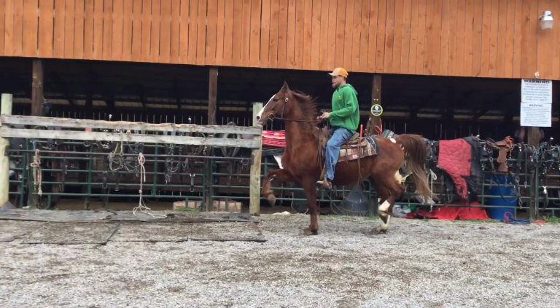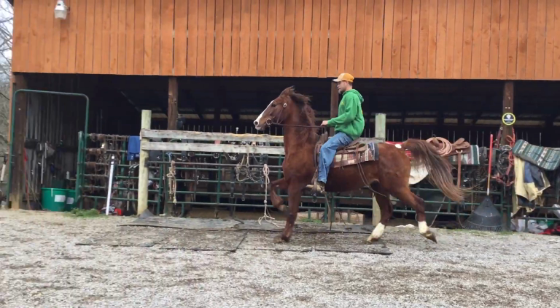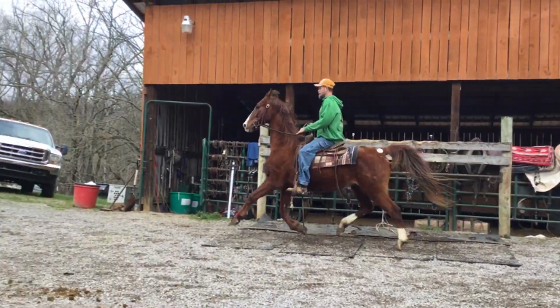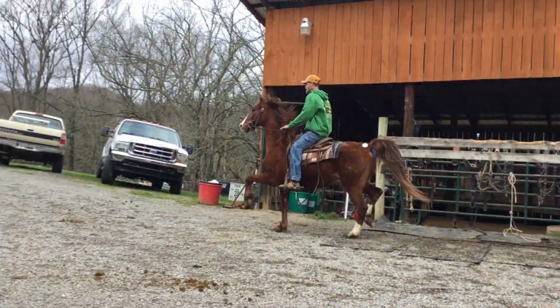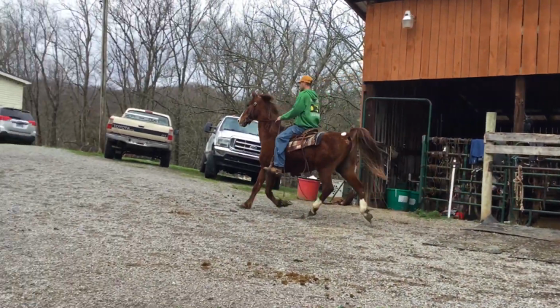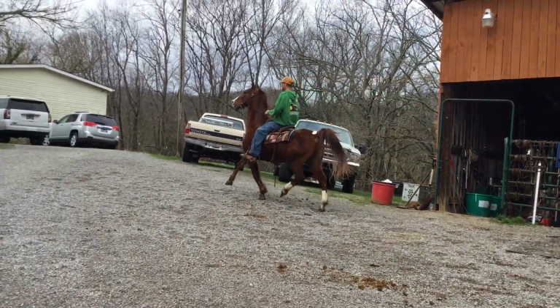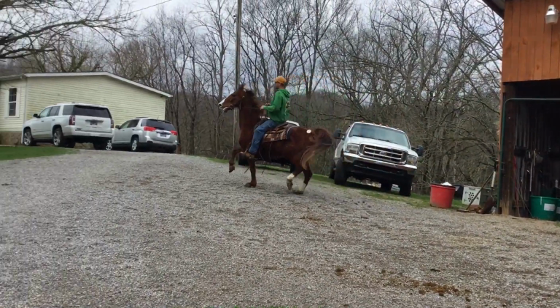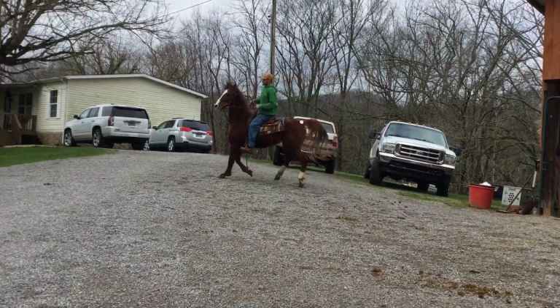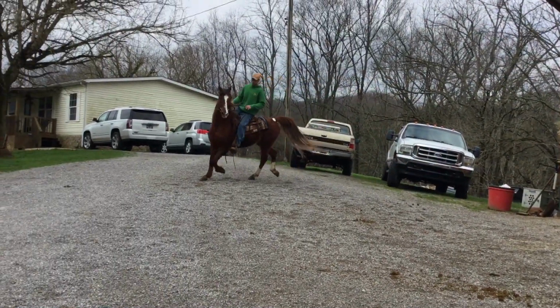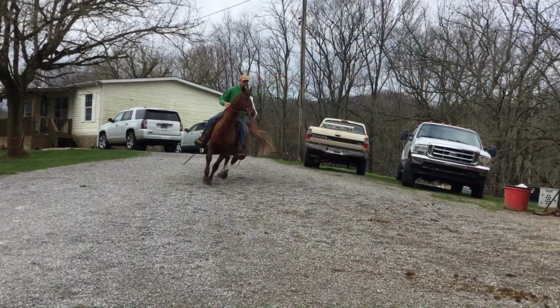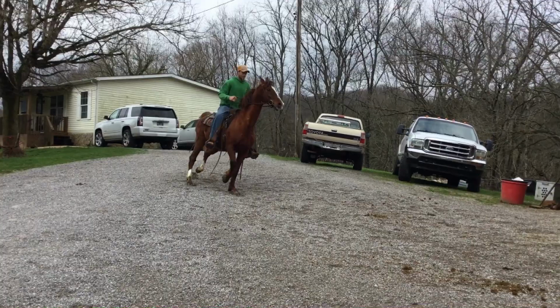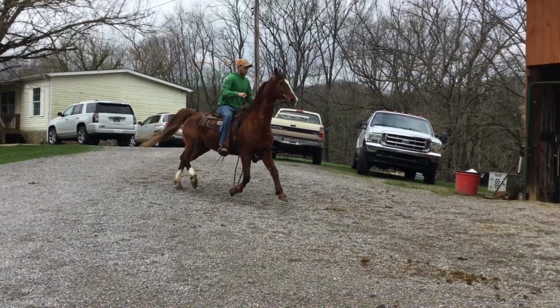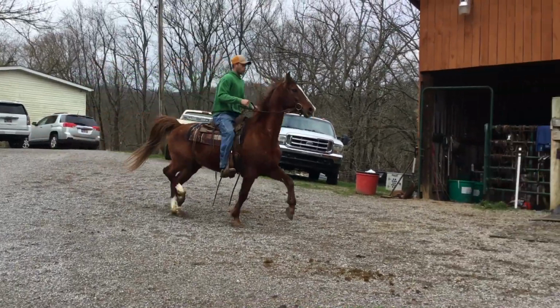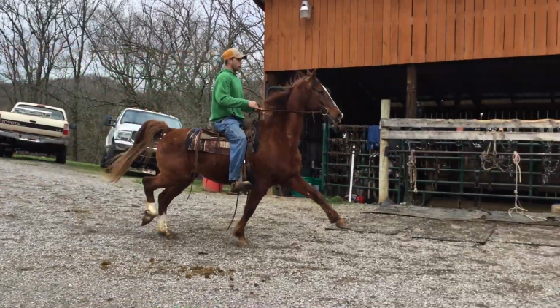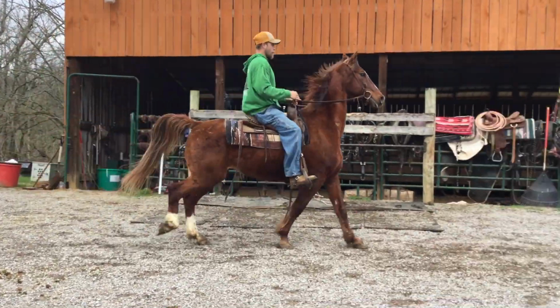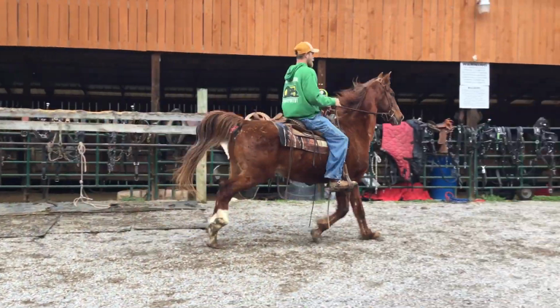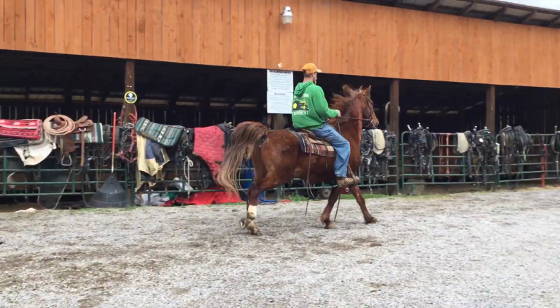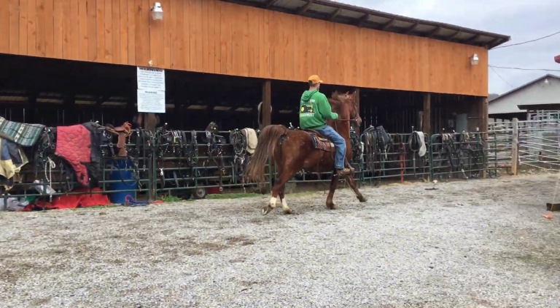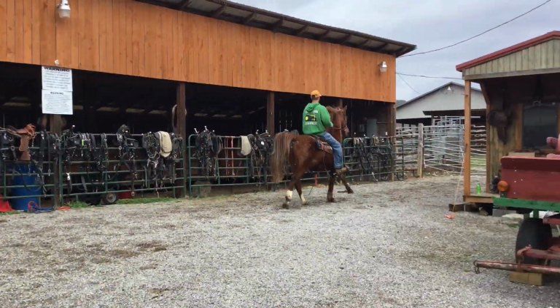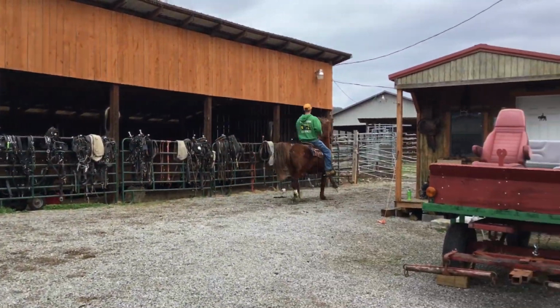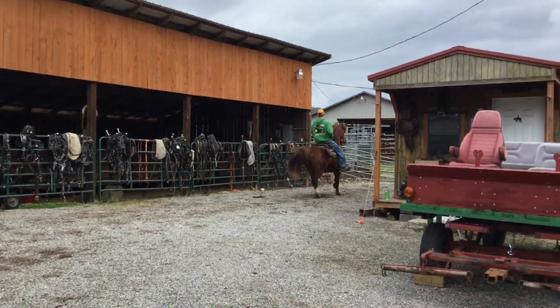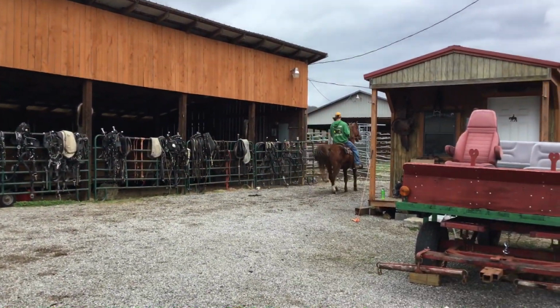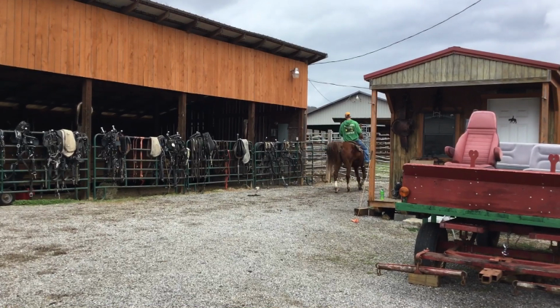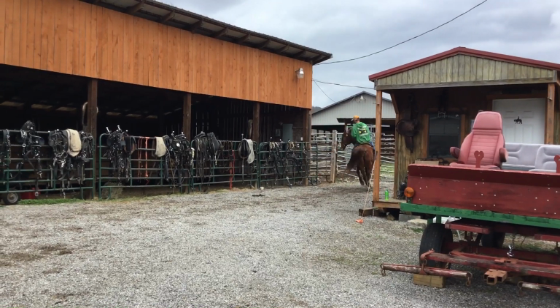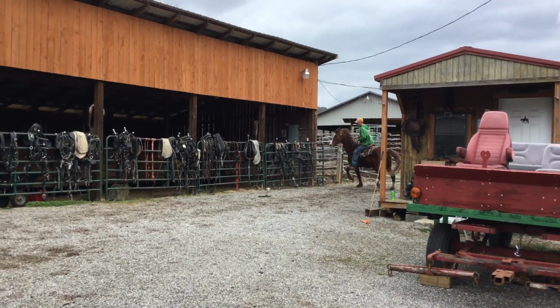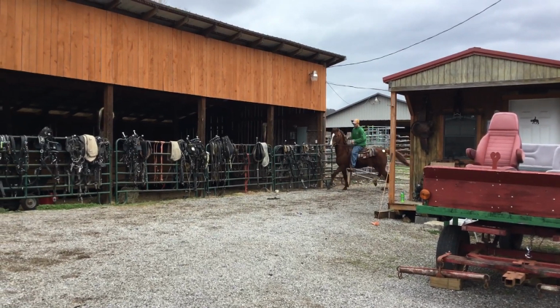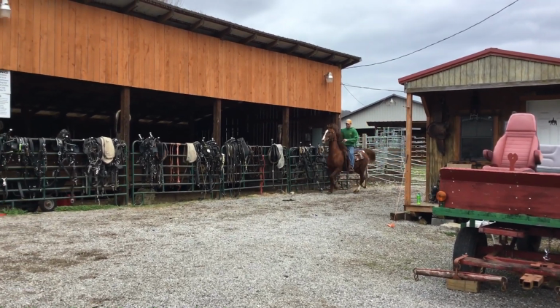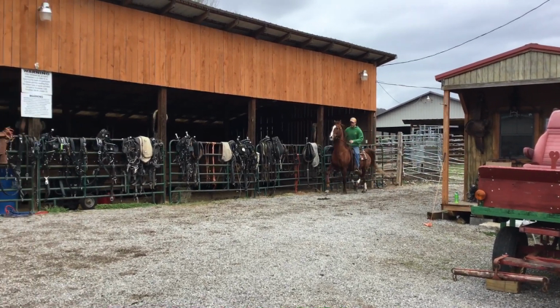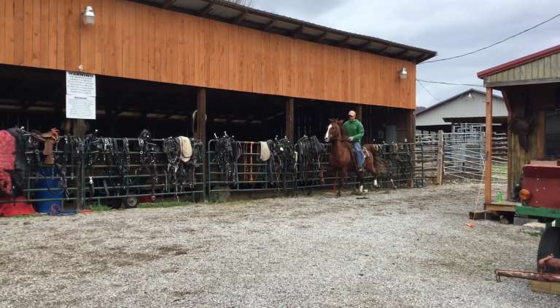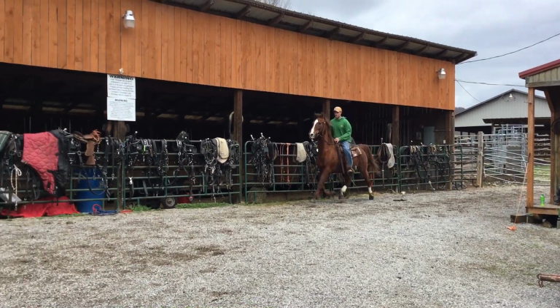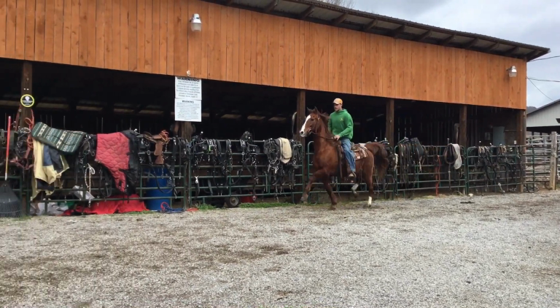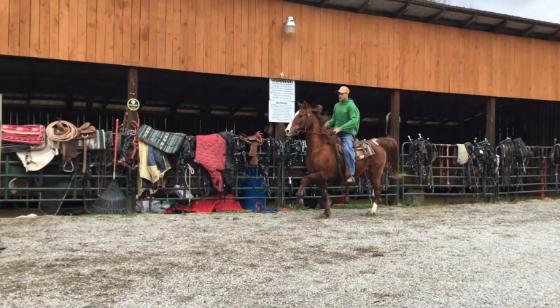Let him lope when you come back across there. But he's a high-headed, fancy booger now. If you want something to go show or have a little fun with, right here's a nice, nice horse.